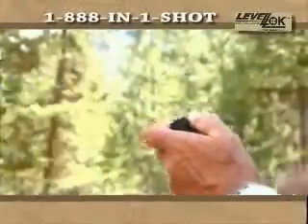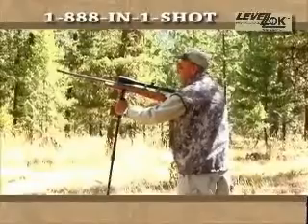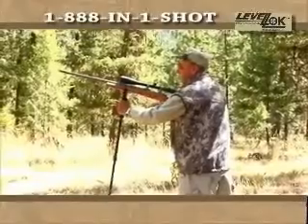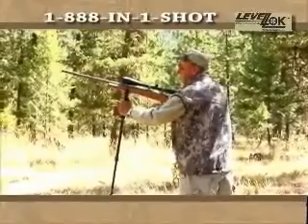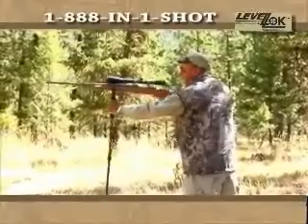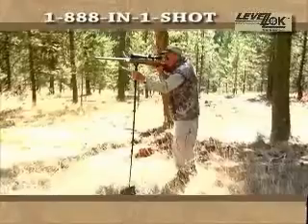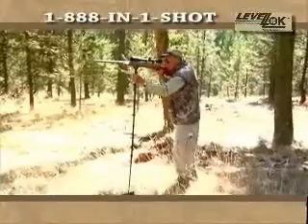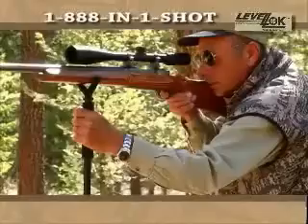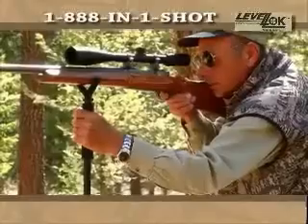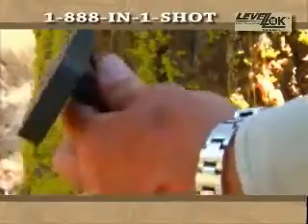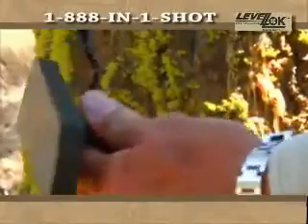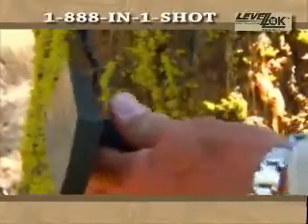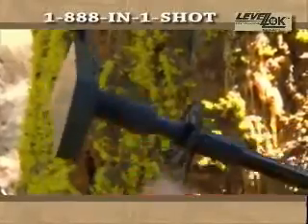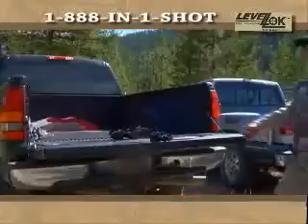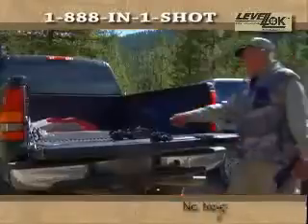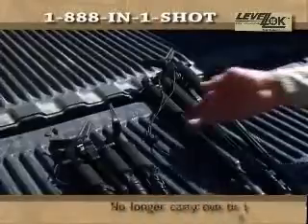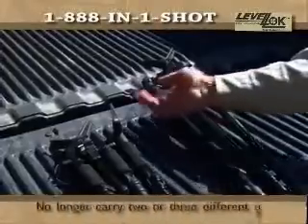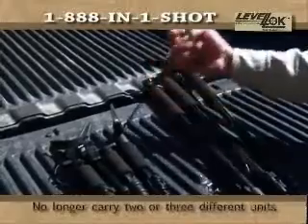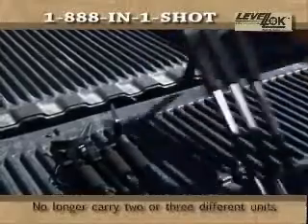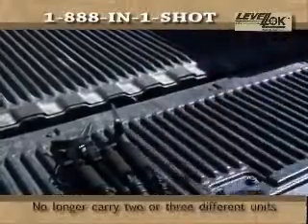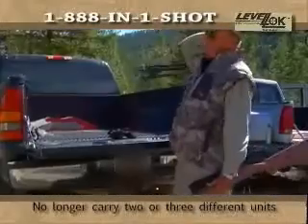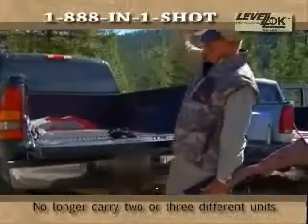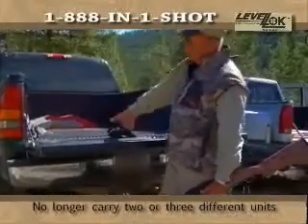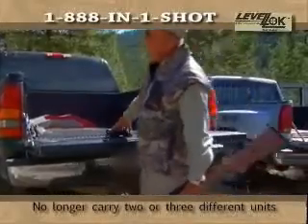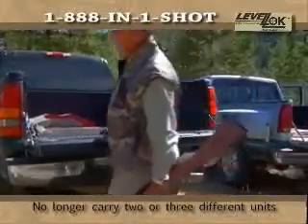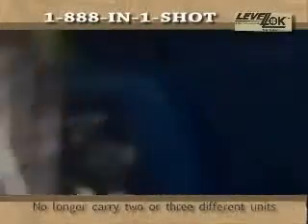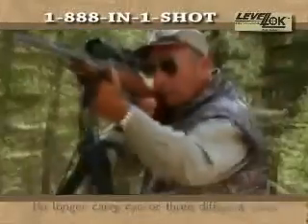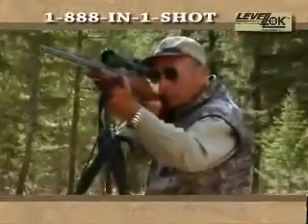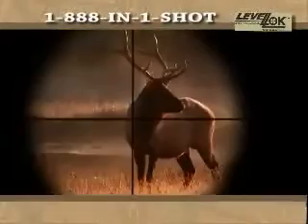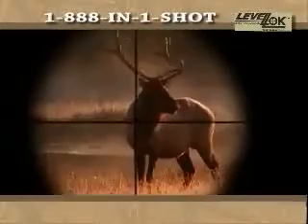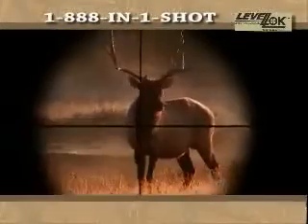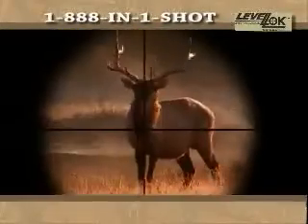LevelLock converts to a monopod, and the included base plate is great for the tree stand. Now you can travel light and steady with the 3-in-1 LevelLock multipod shooting system. LevelLock — the level best rest.